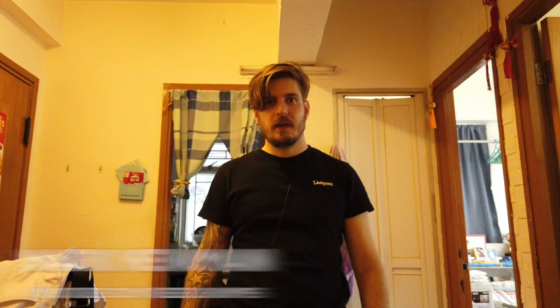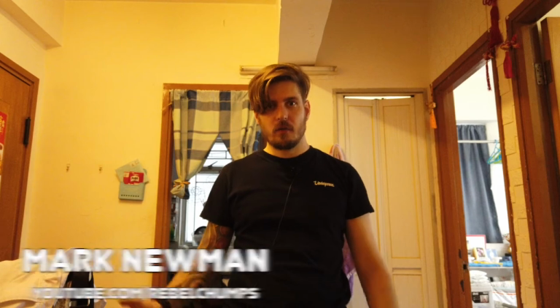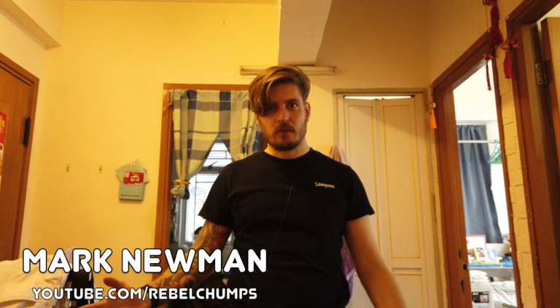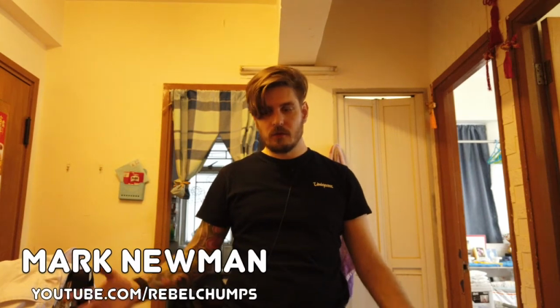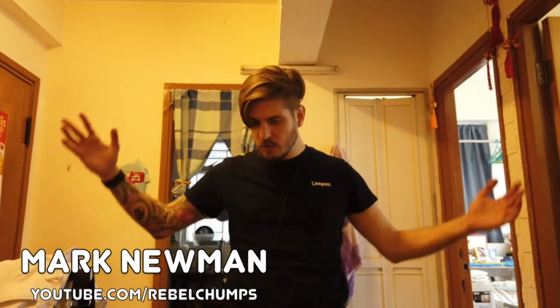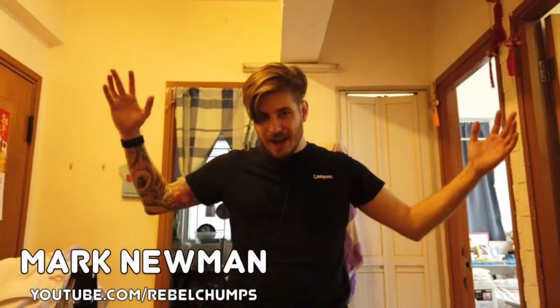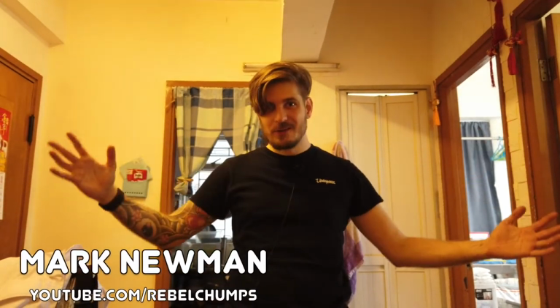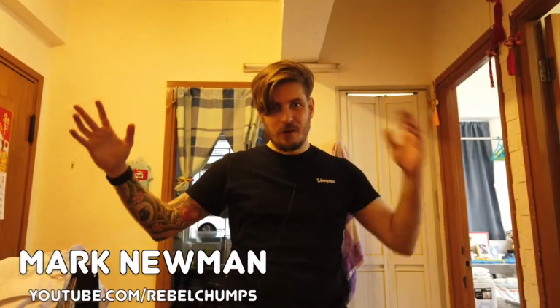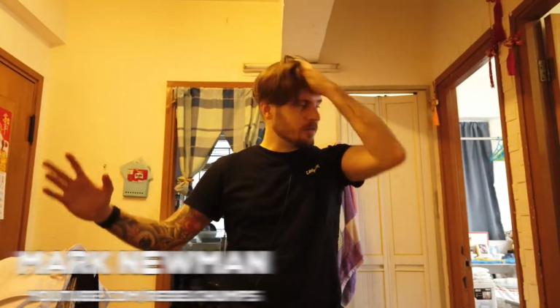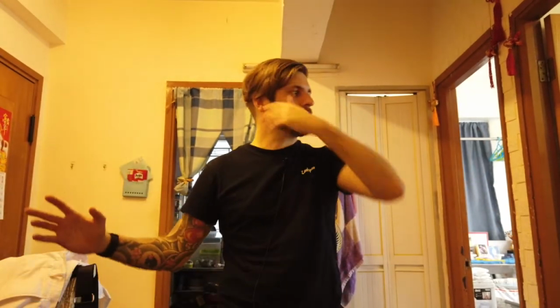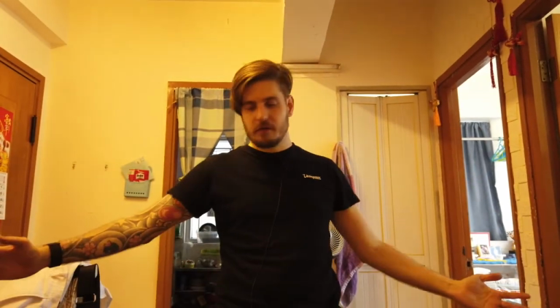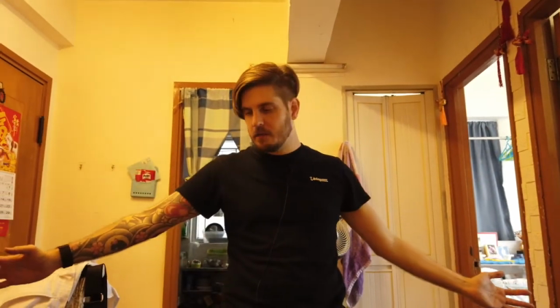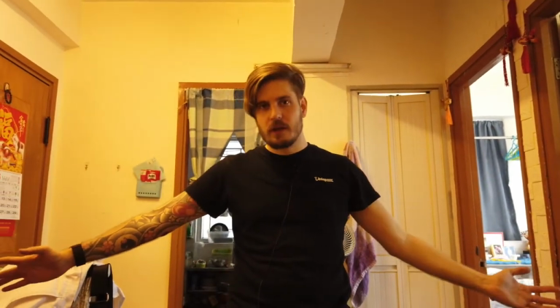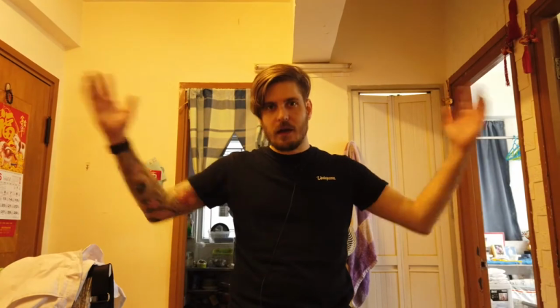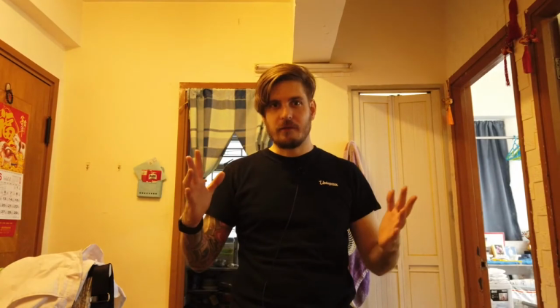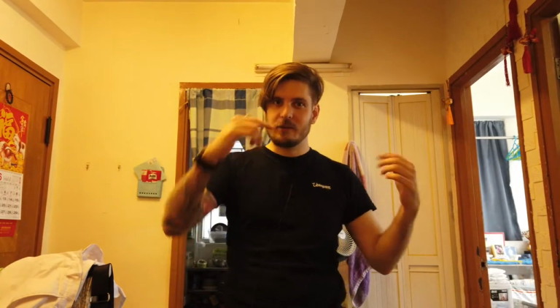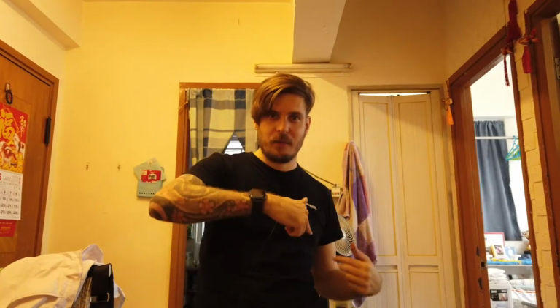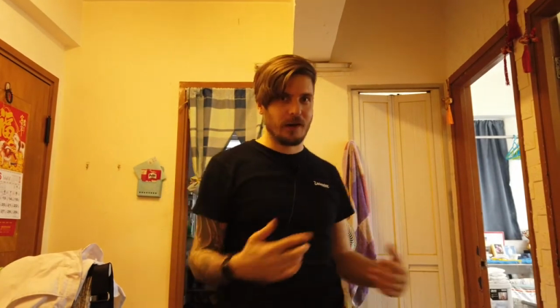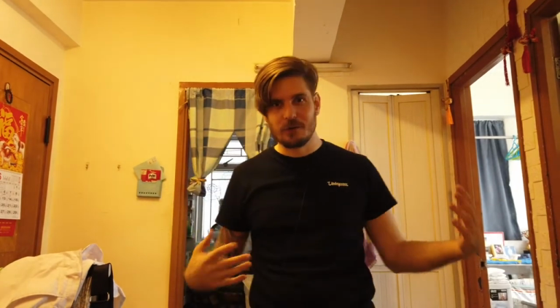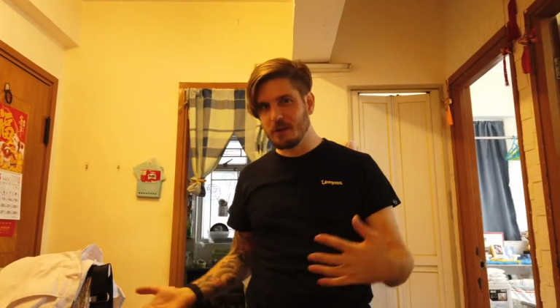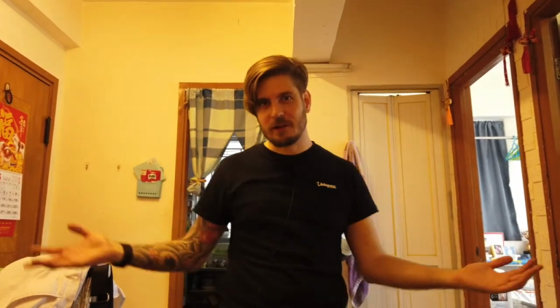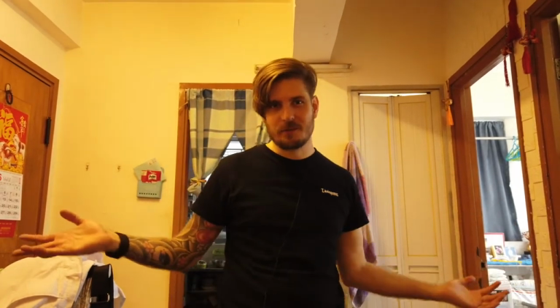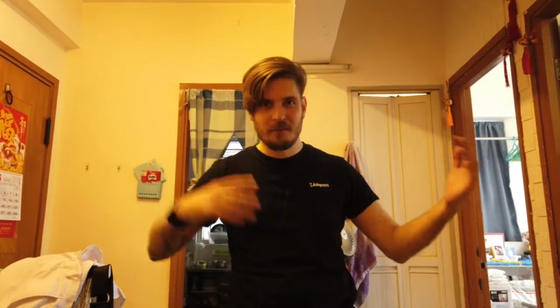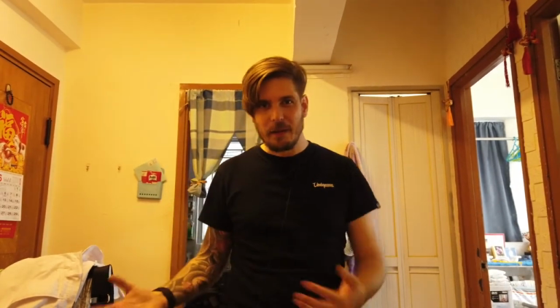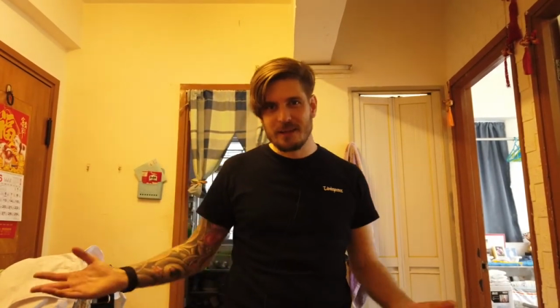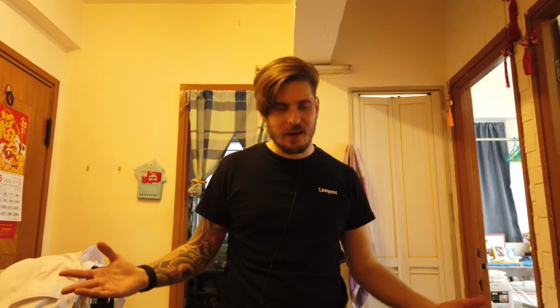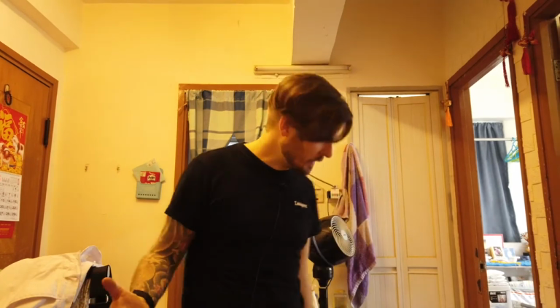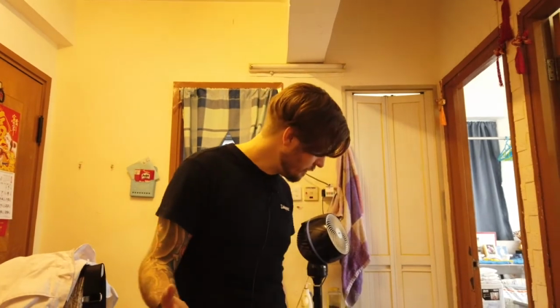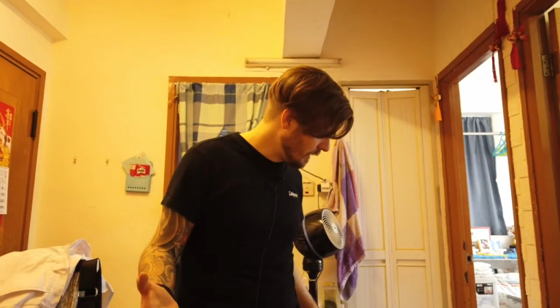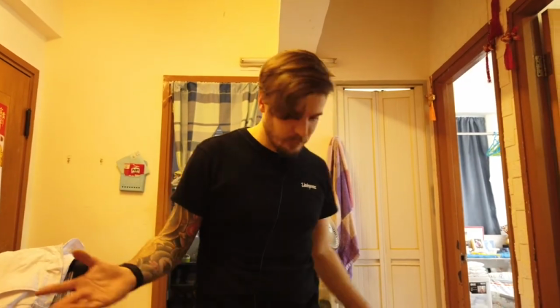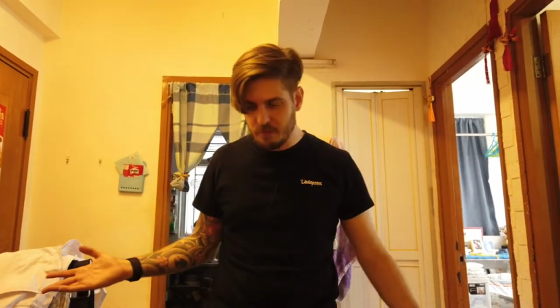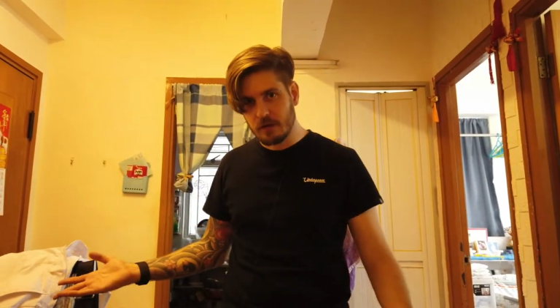Hey everybody, welcome back to the Rebel Trumps channel. I just showed a massive amount of Star Wars Bandai model kits and now it's time for me to pack them up. I'm going to do a little compilation where I'm basically packing up all my stuff for my move back to Holland.